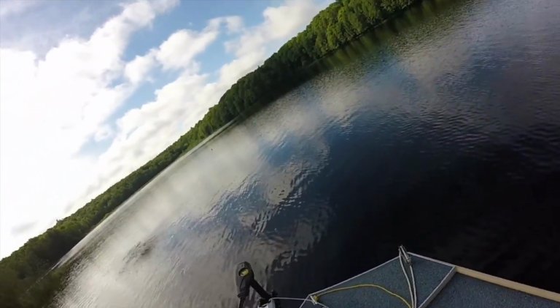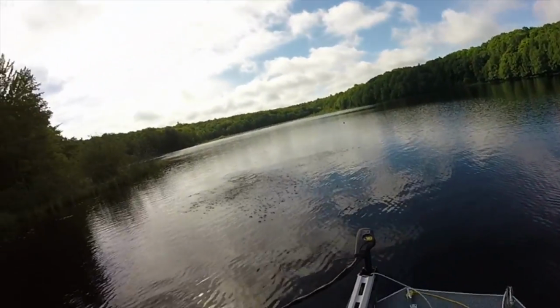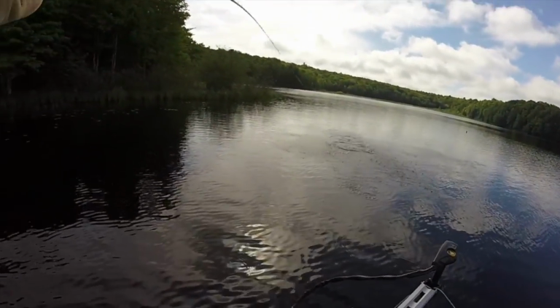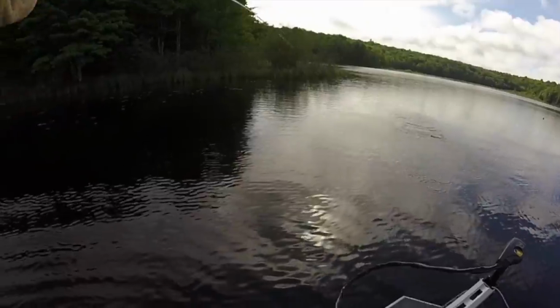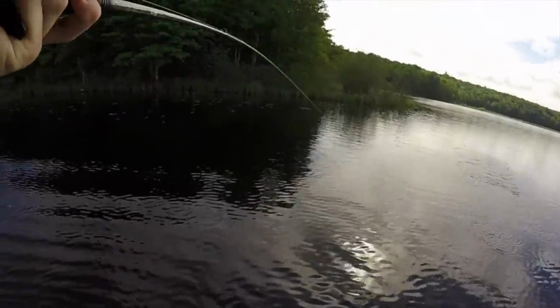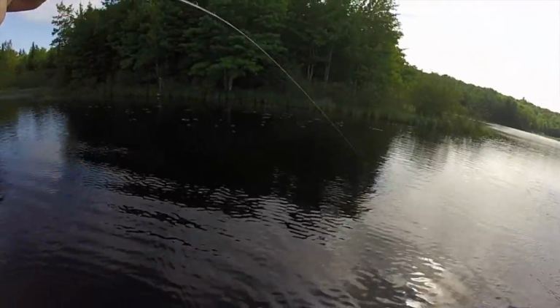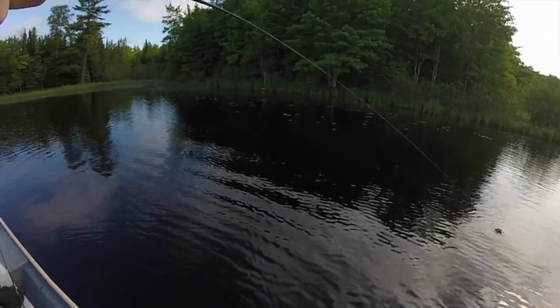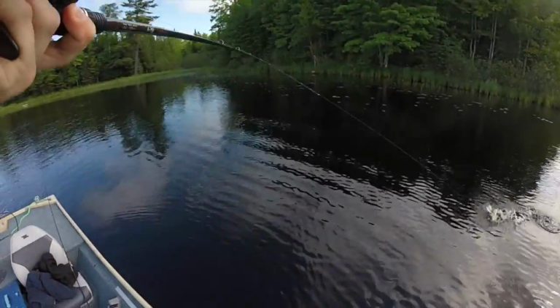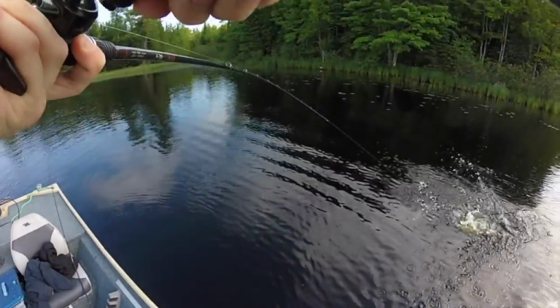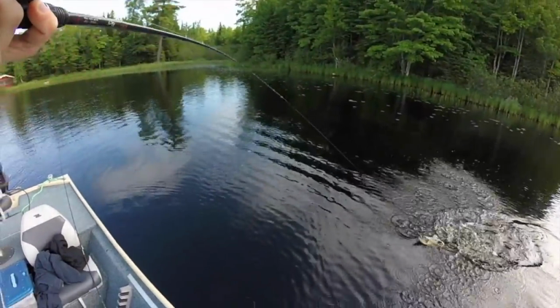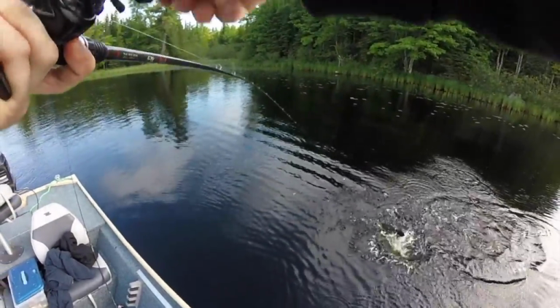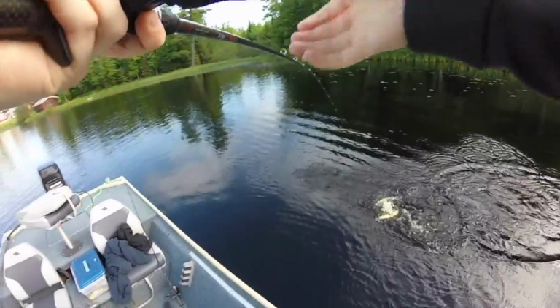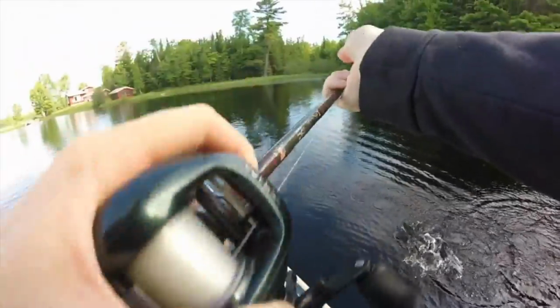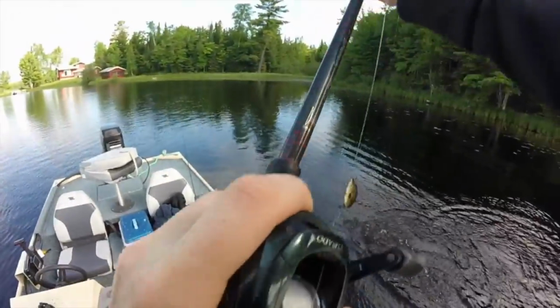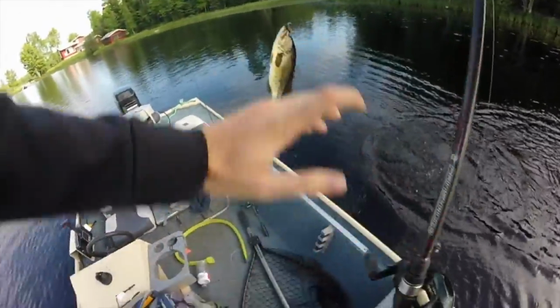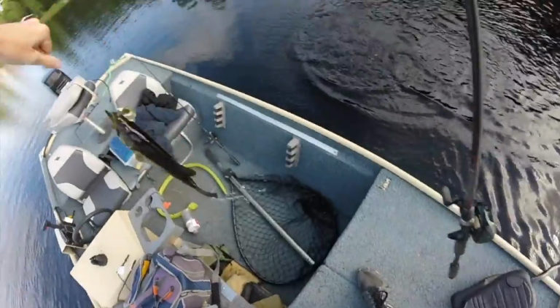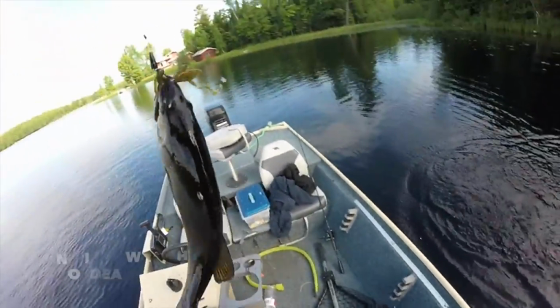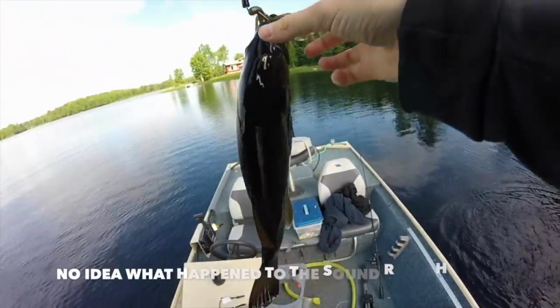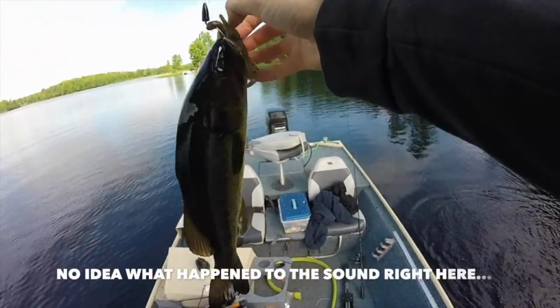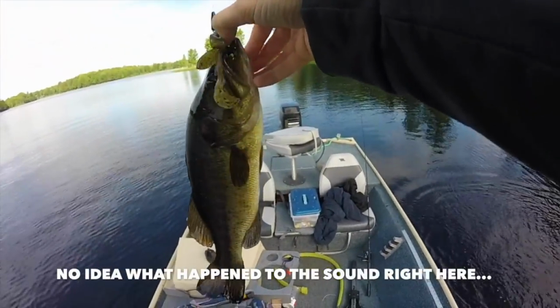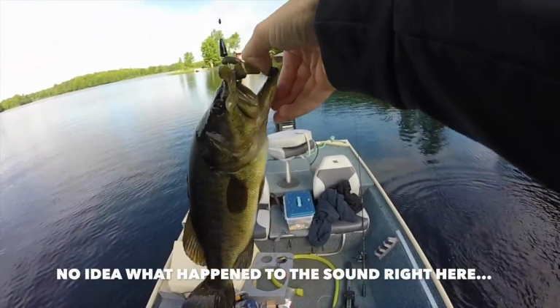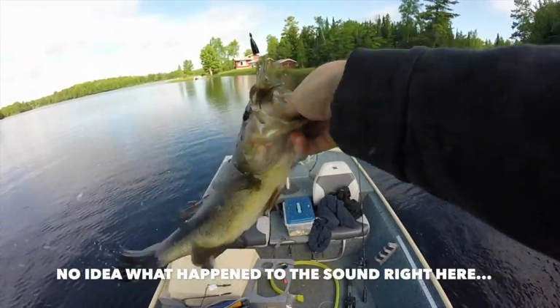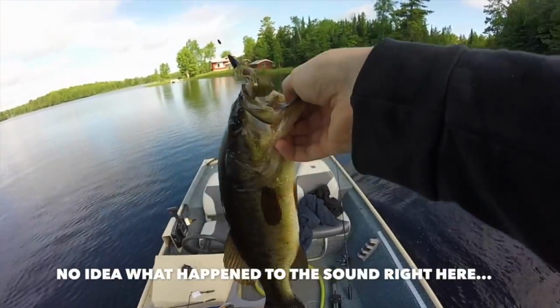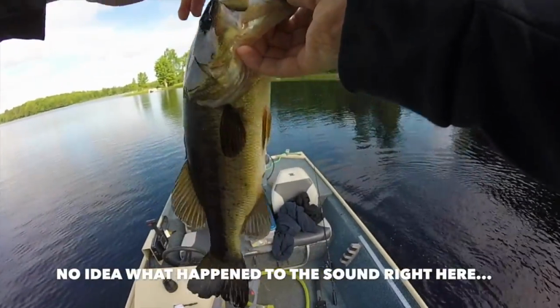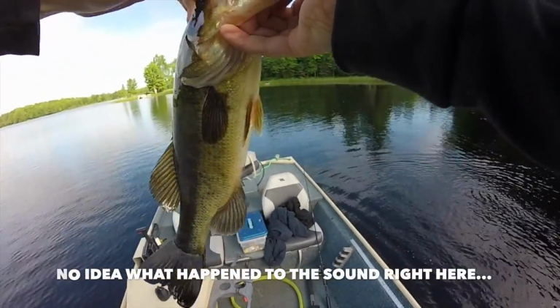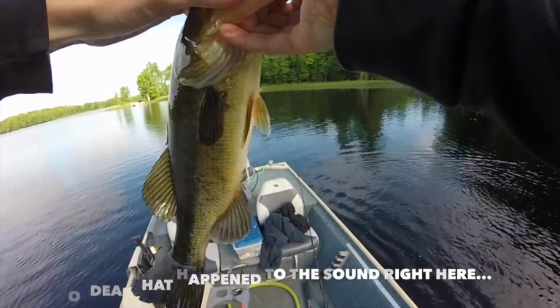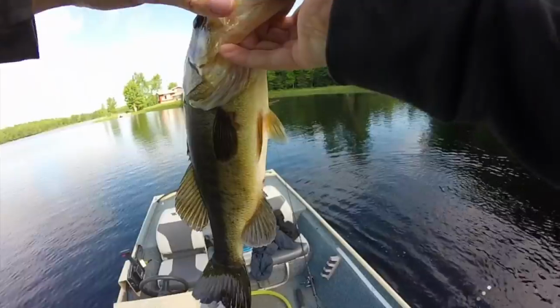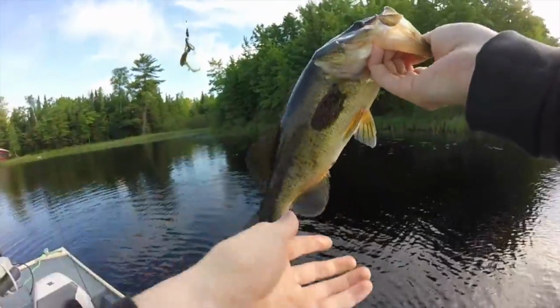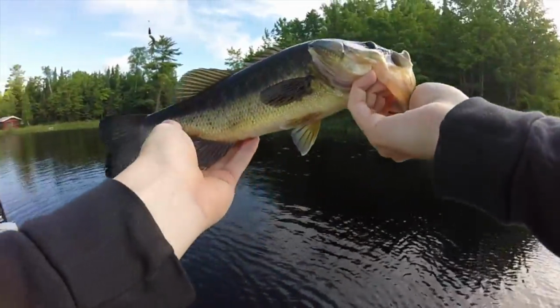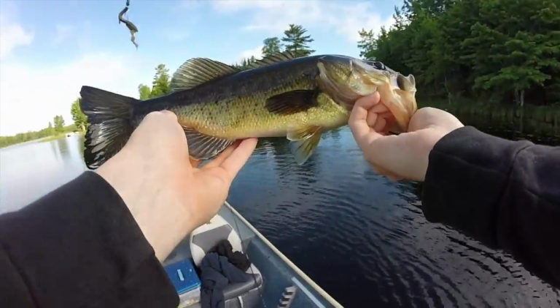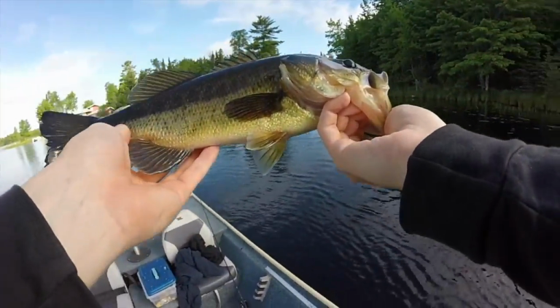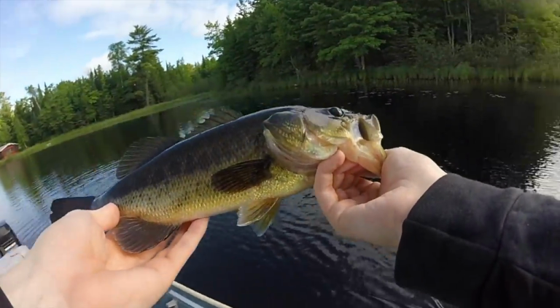Oh man, that's a decent one! That thing hit it just like a bluegill — I almost didn't even set the hook. That was off of that rock pile right there. Freaking sweet fish — they're absolutely crushing this baby brush hog.